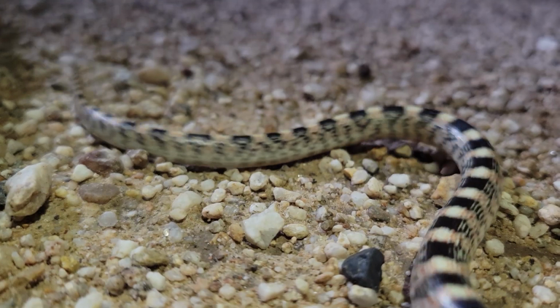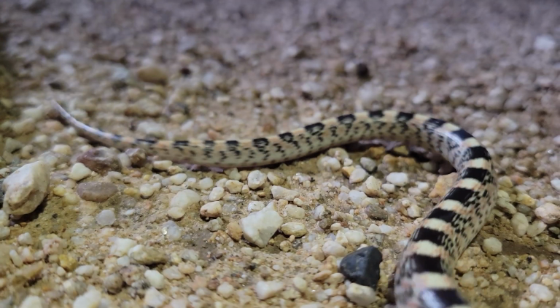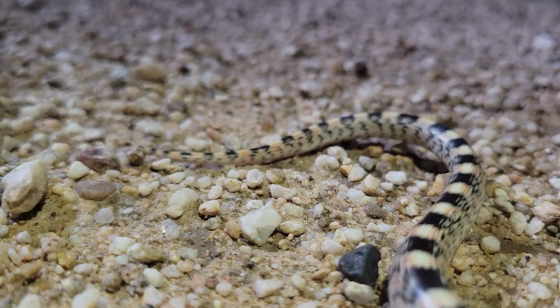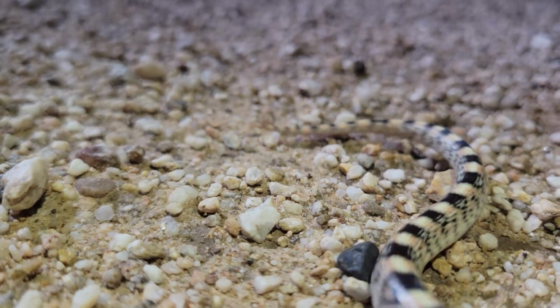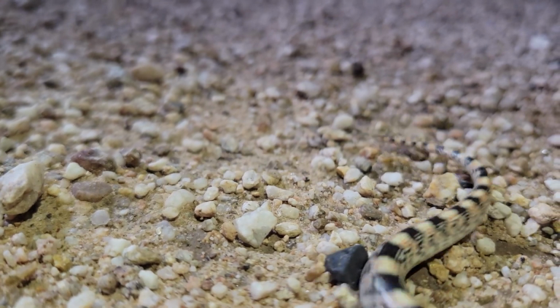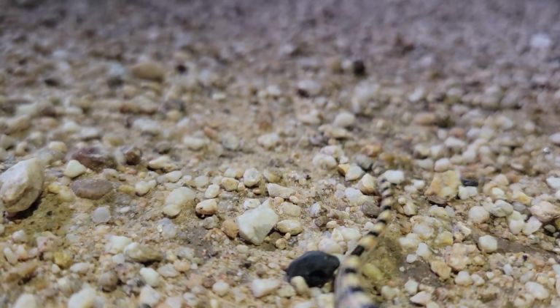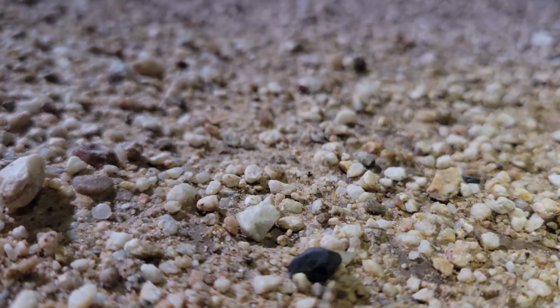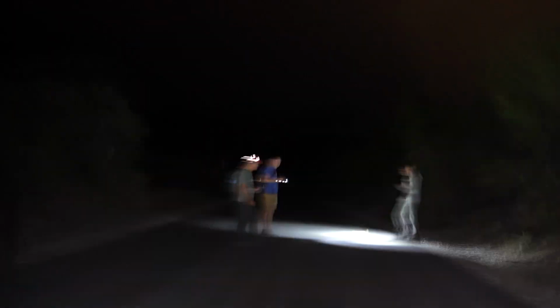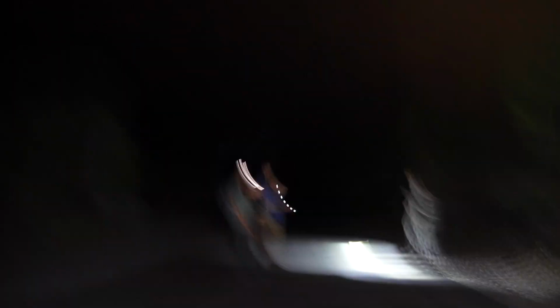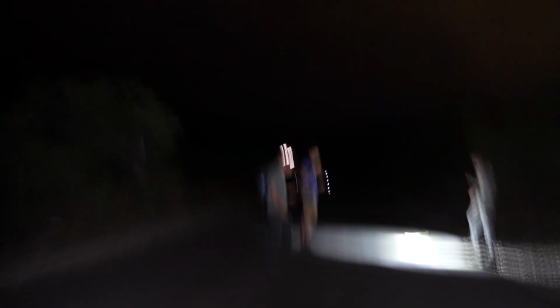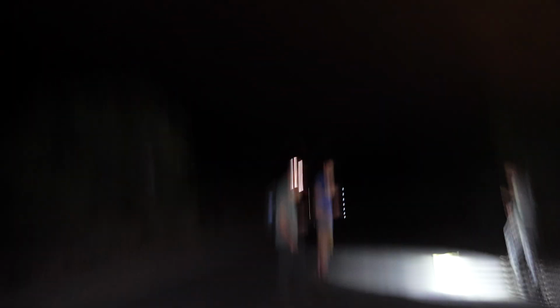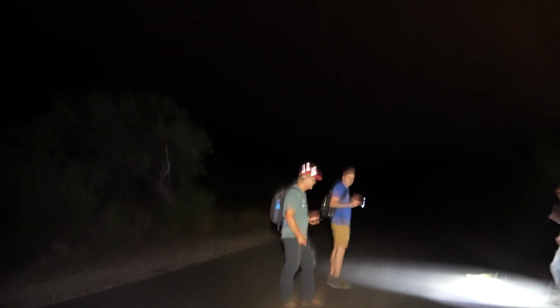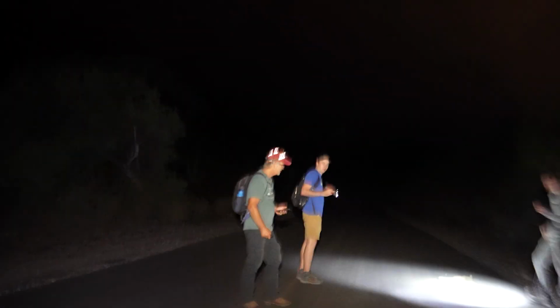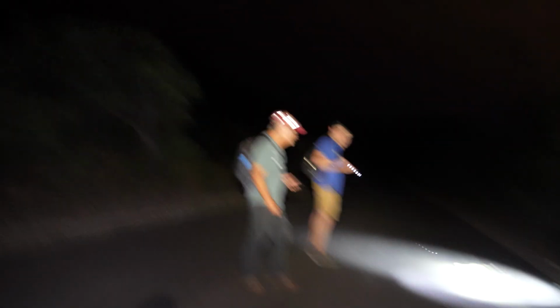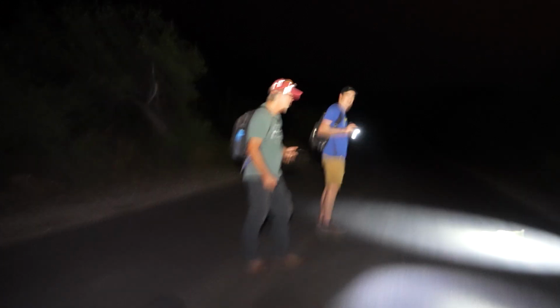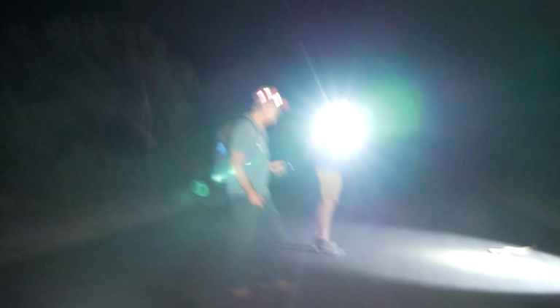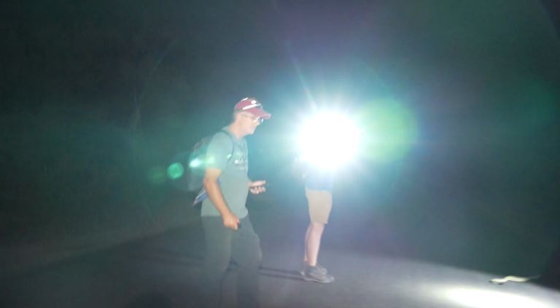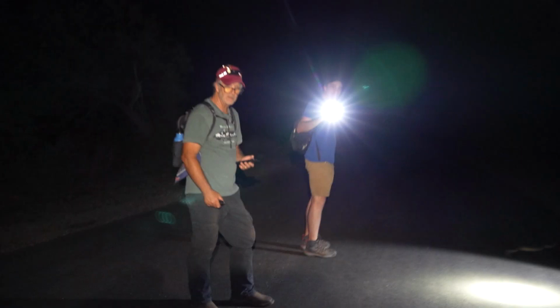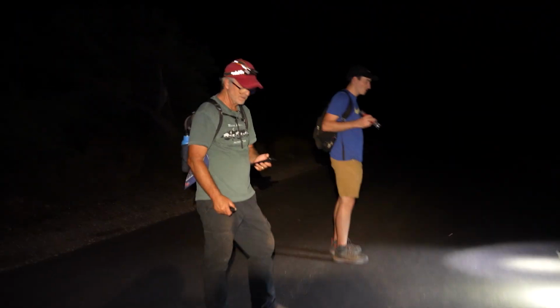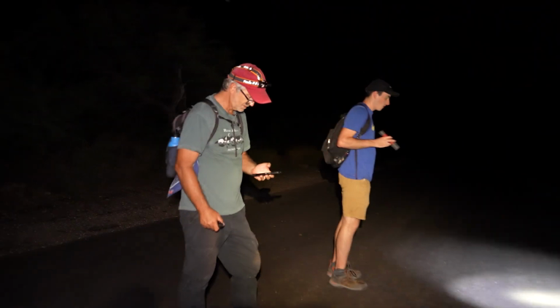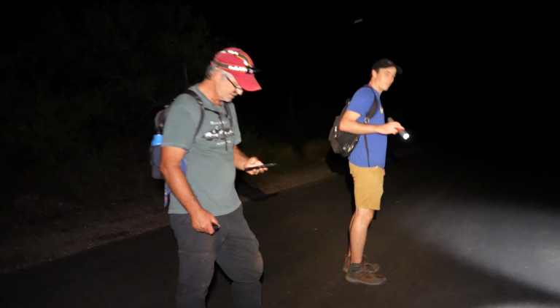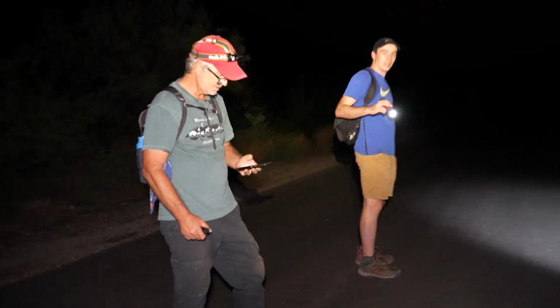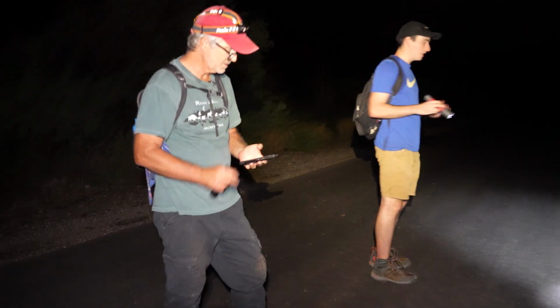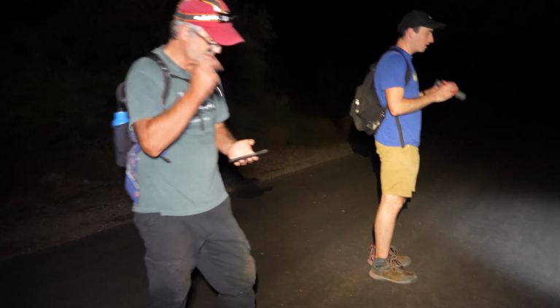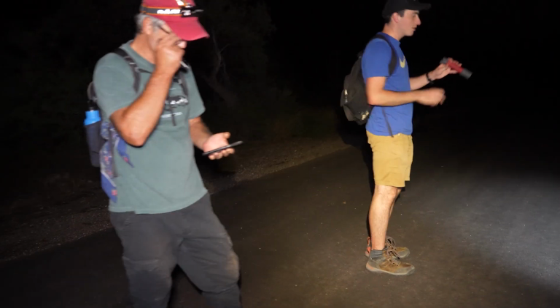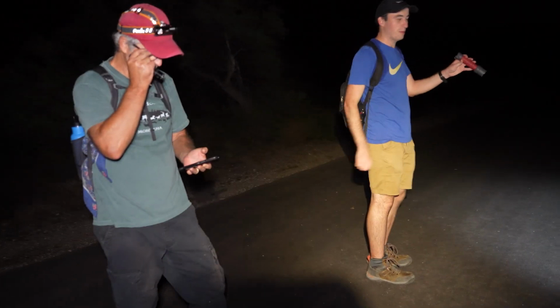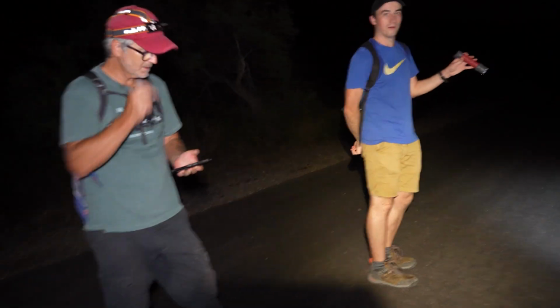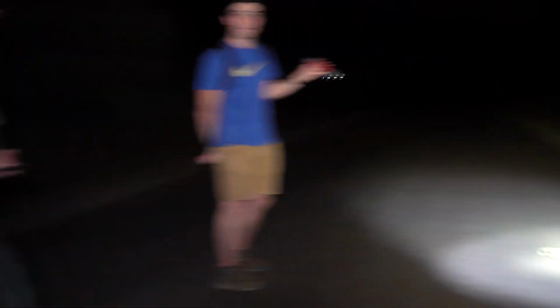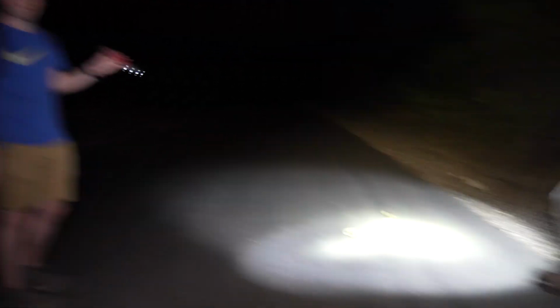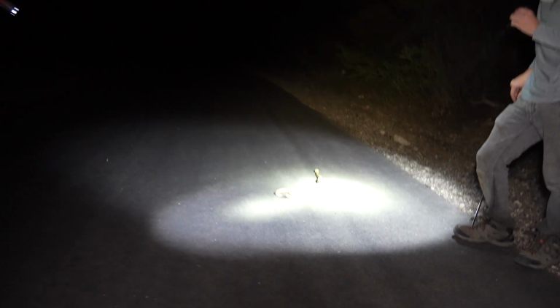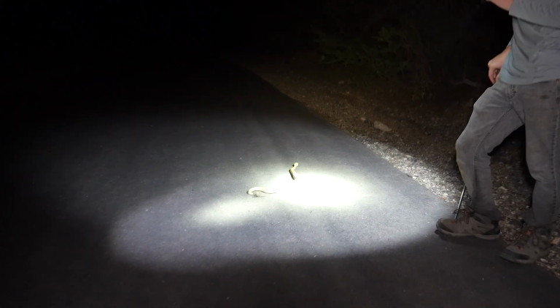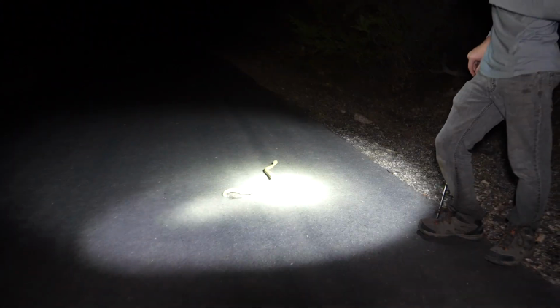As I was filming that little long-nosed snake, I heard some exclamations coming from the trailside, and as I approached I saw that the crew and Zach had discovered a large rattlesnake.